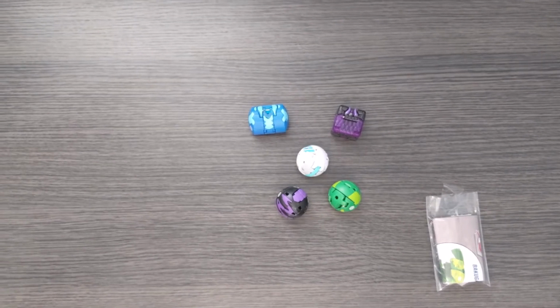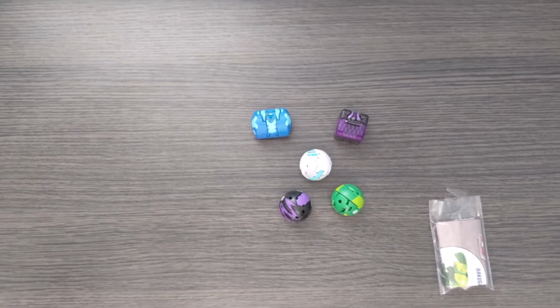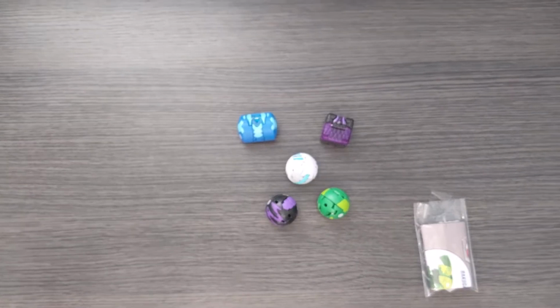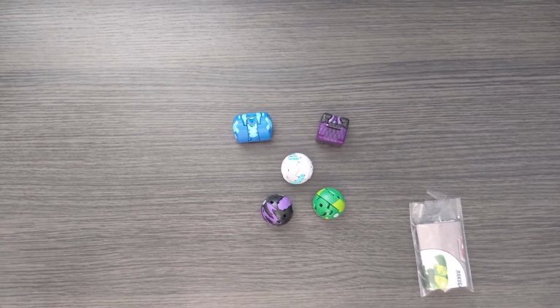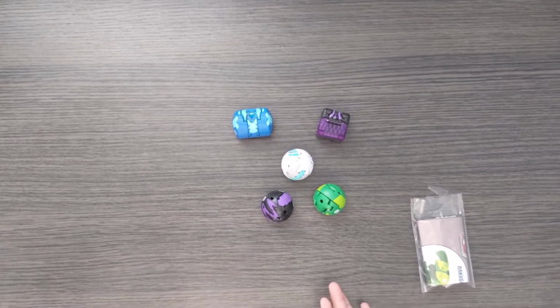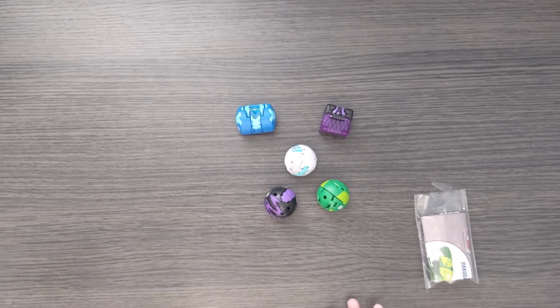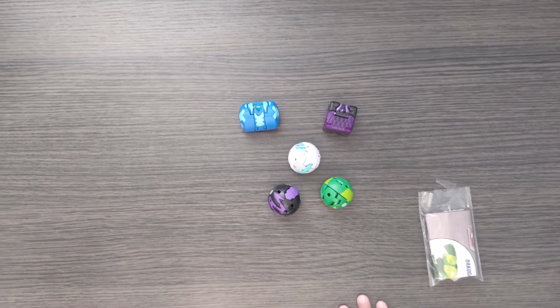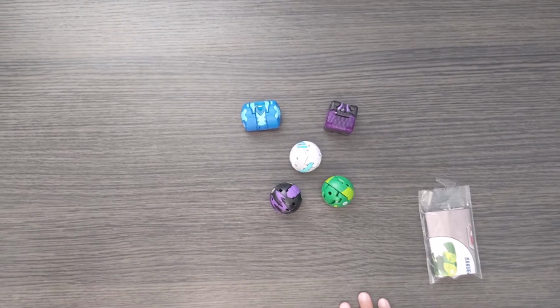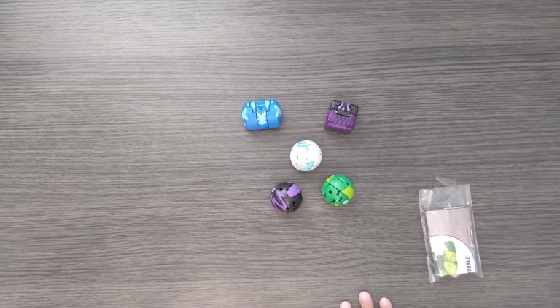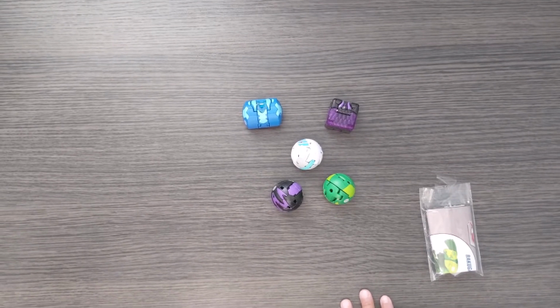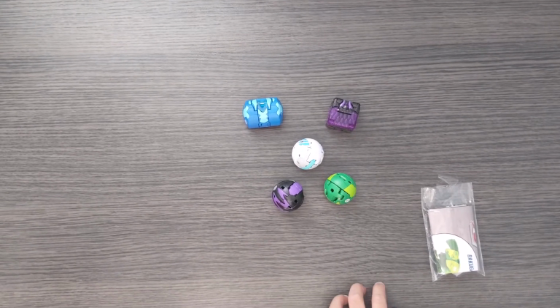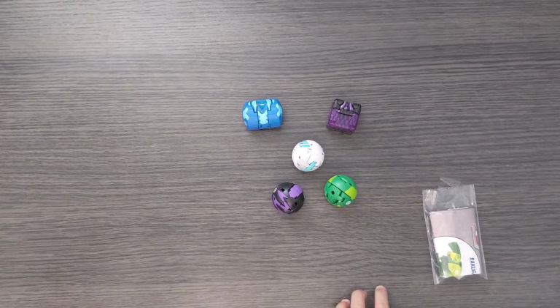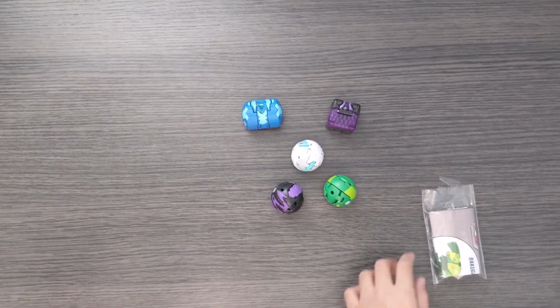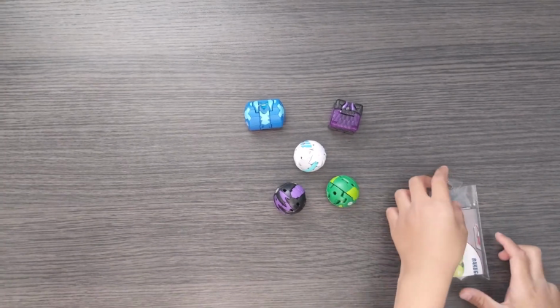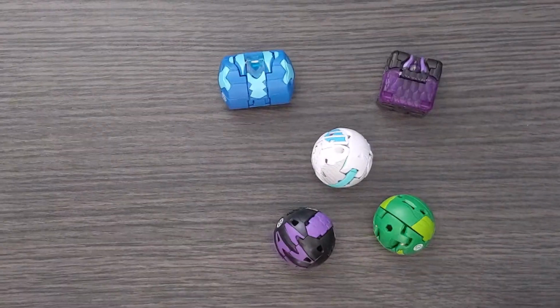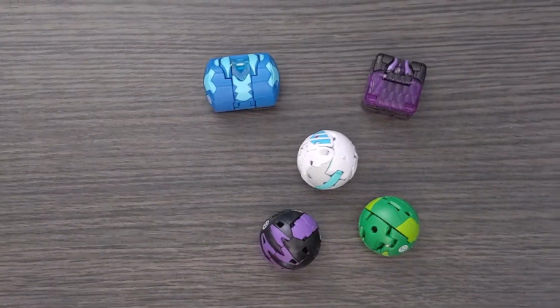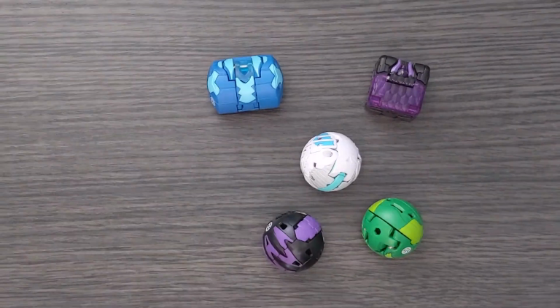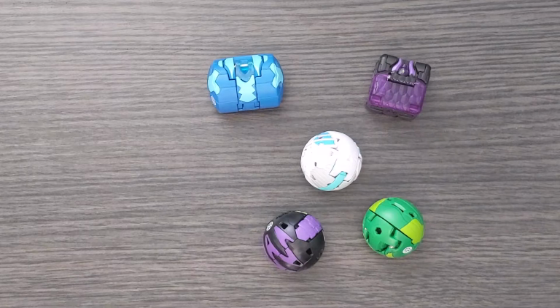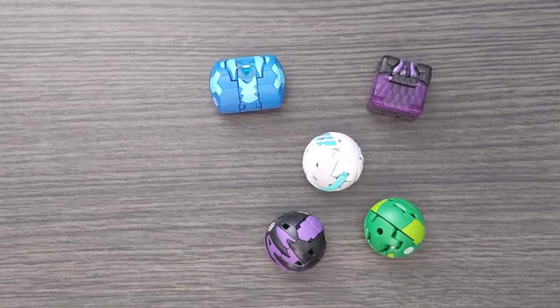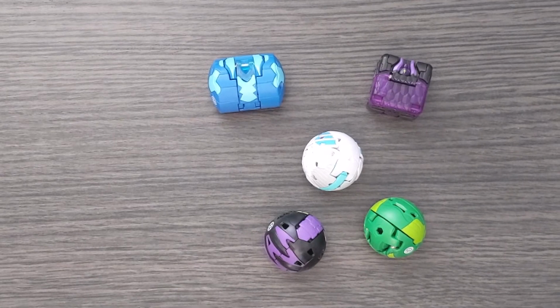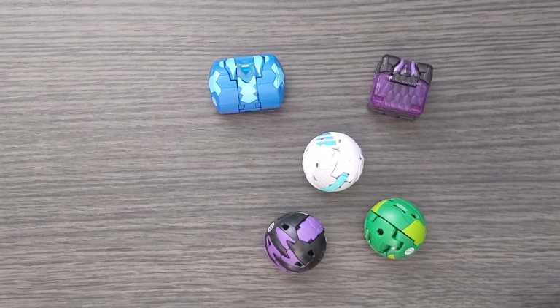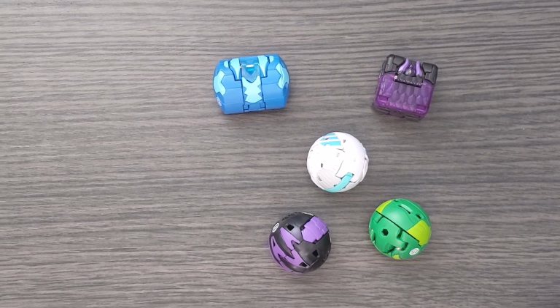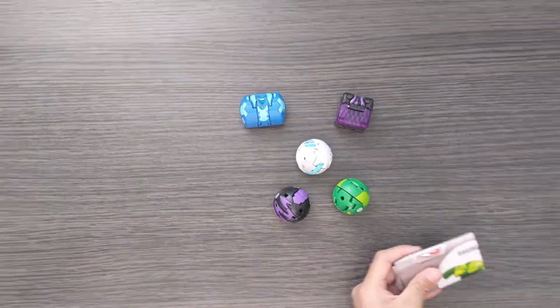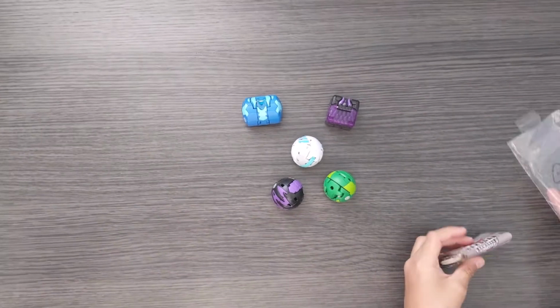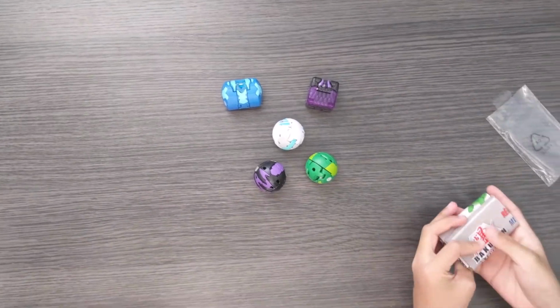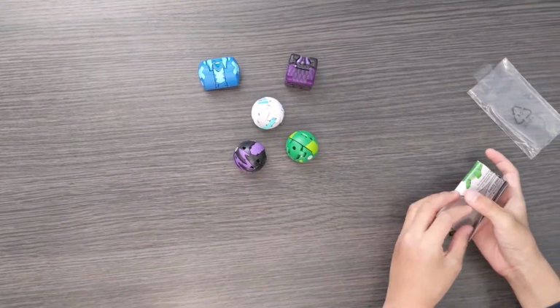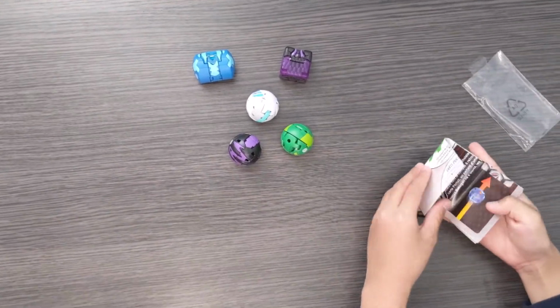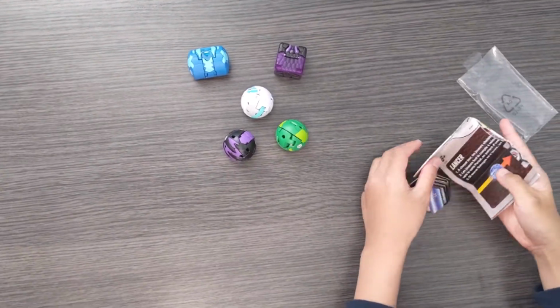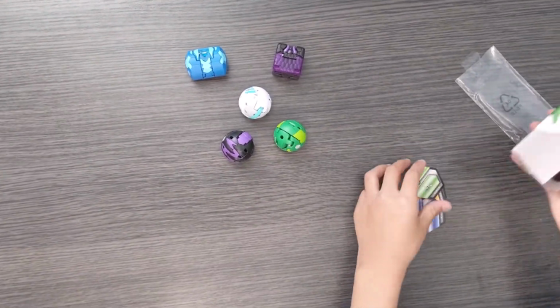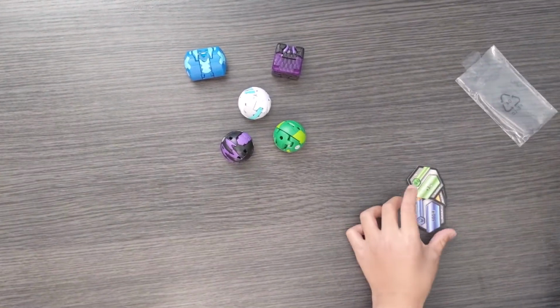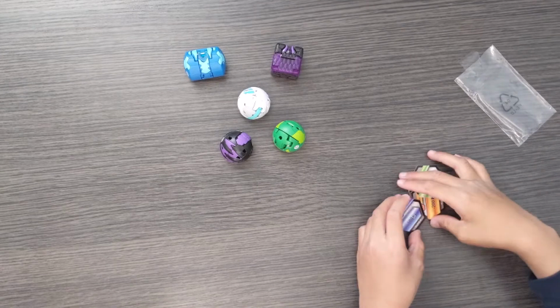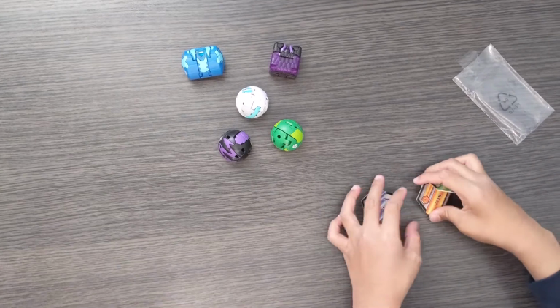So these are the Bakugan, and you can see that some of them are in different shapes. You might need to look in one of your bags to find the Bakucors.